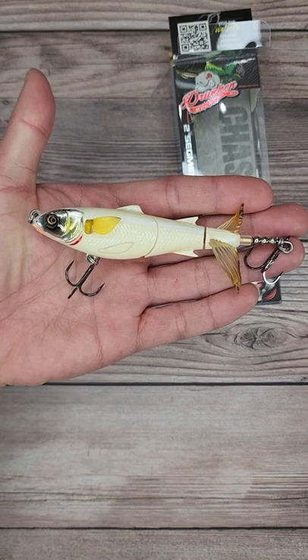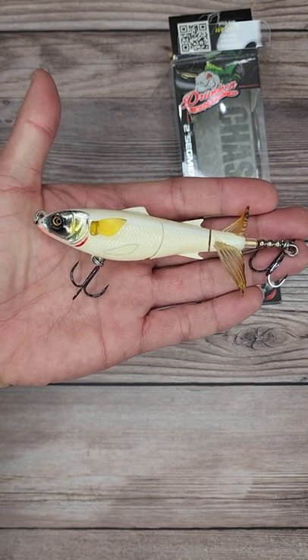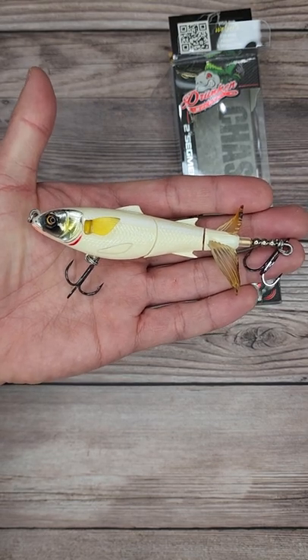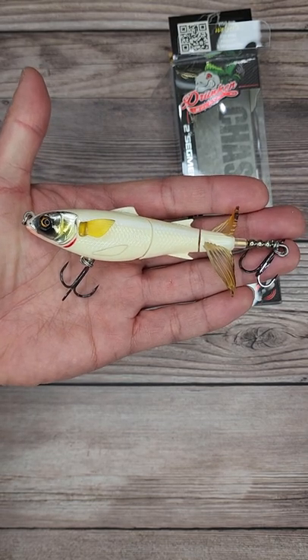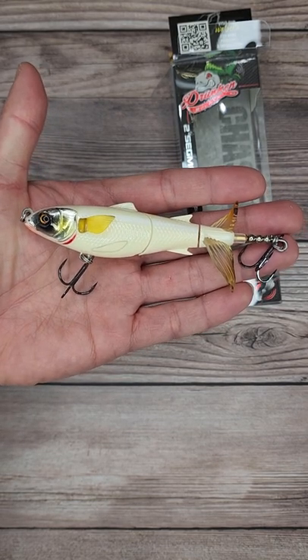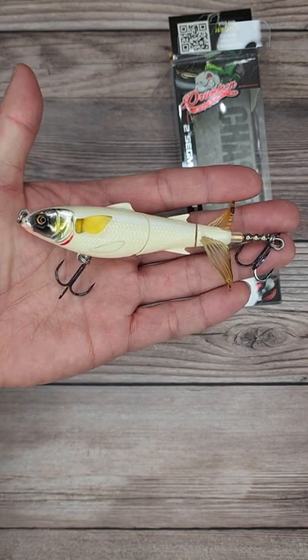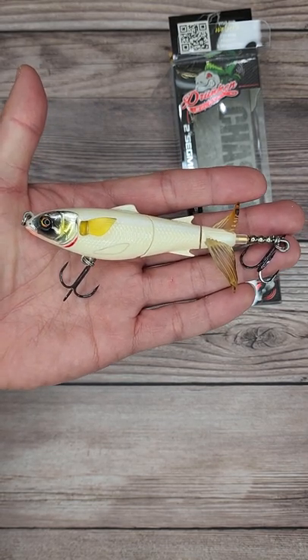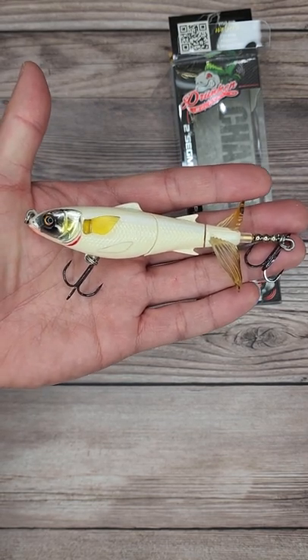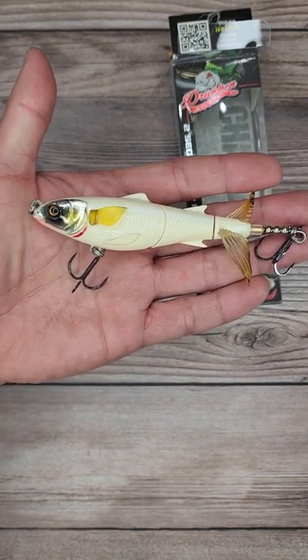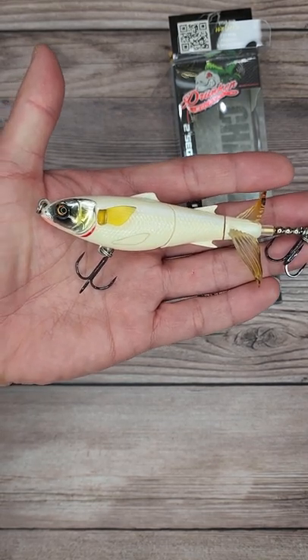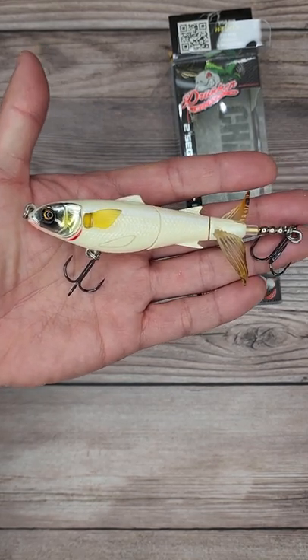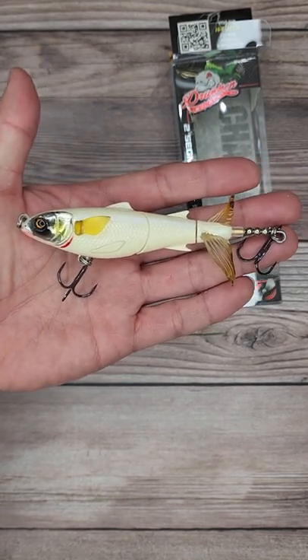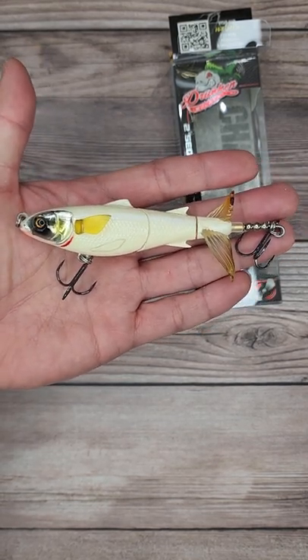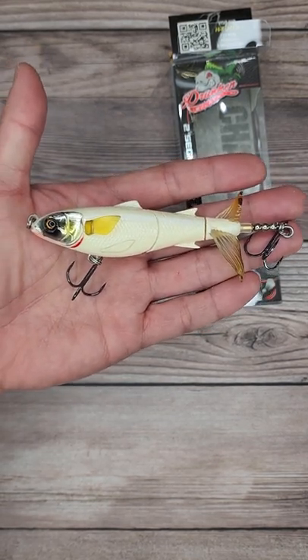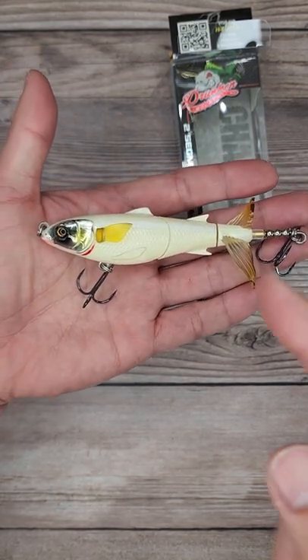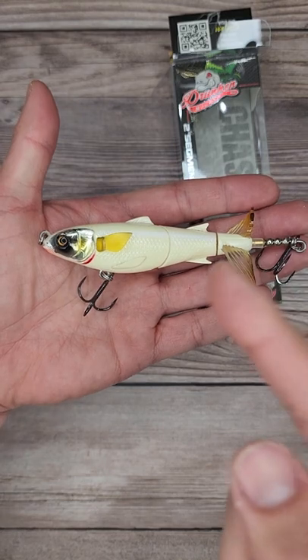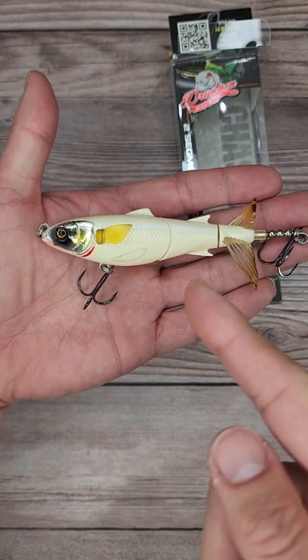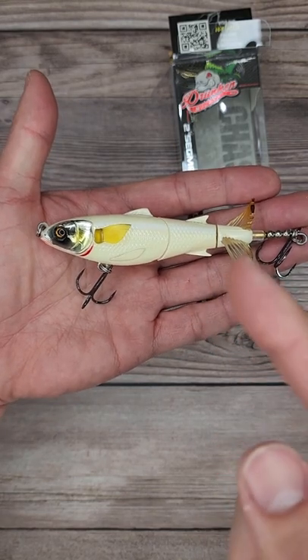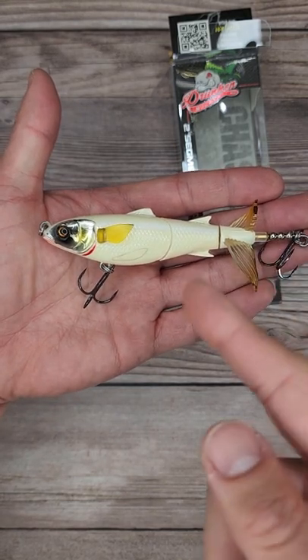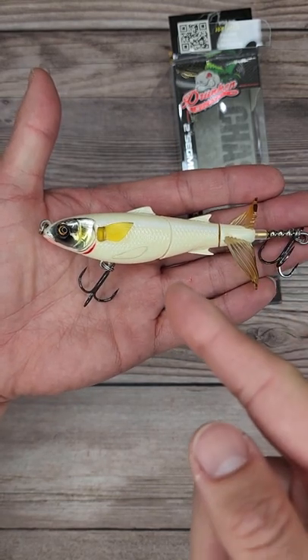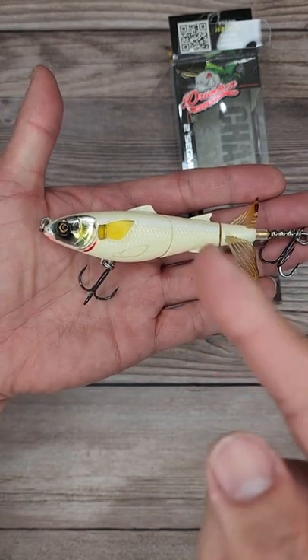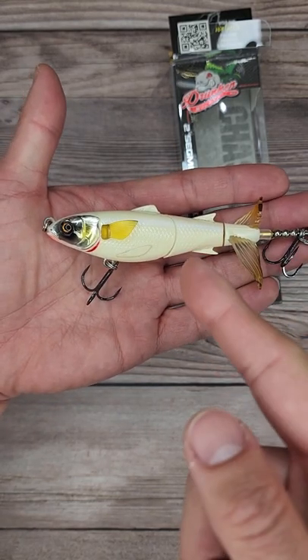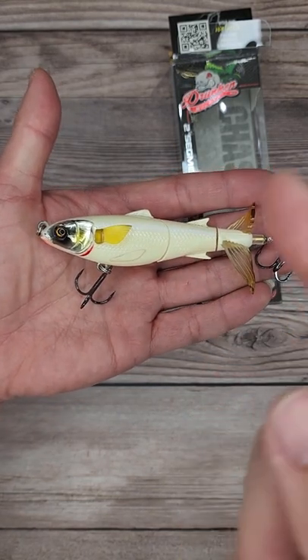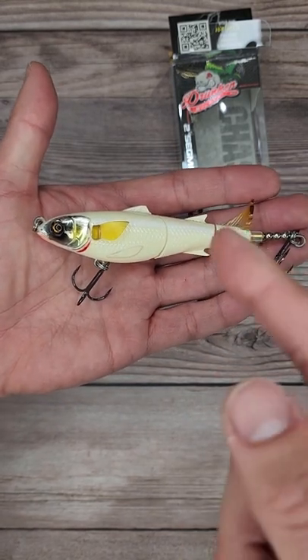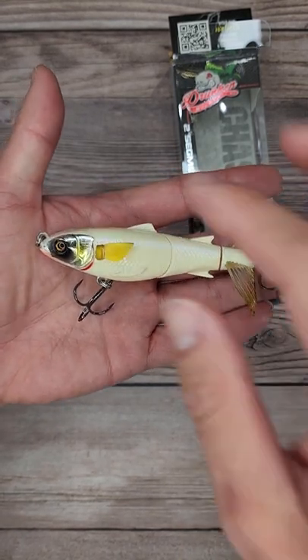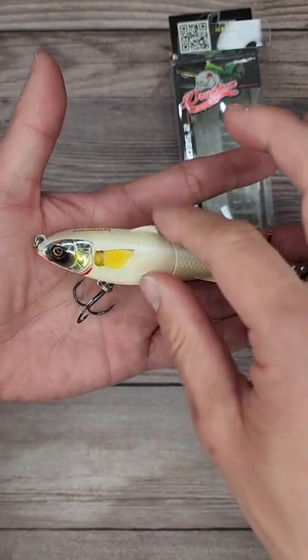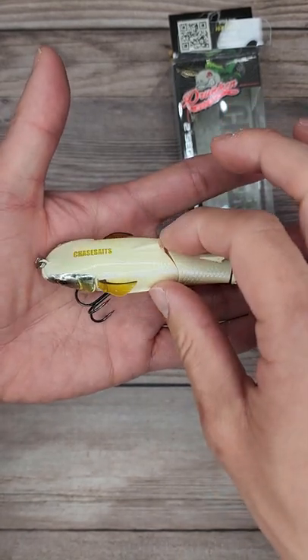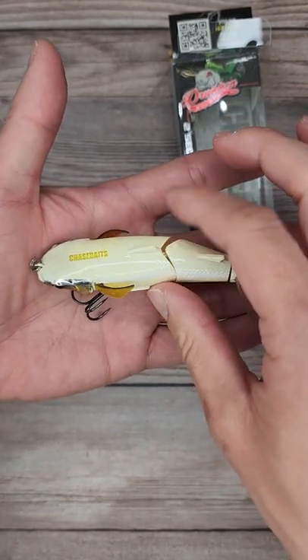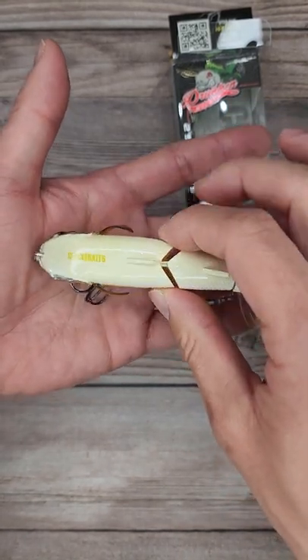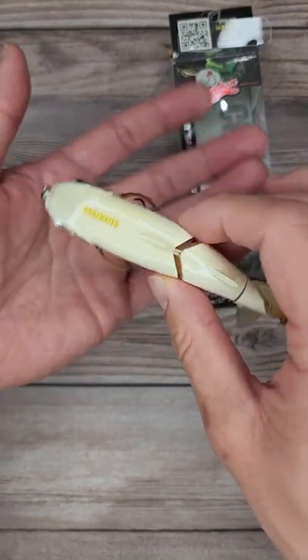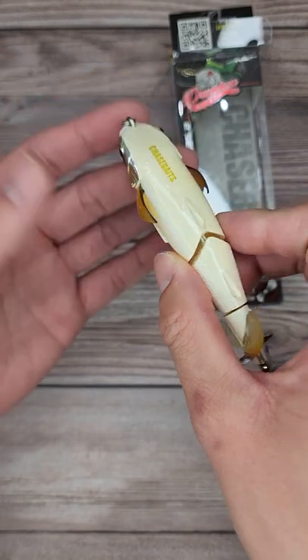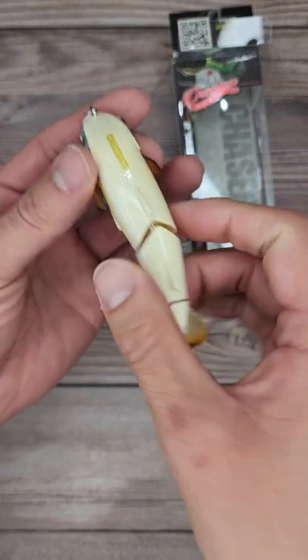All right folks, do you guys like the Whopper Plopper? The Whopper Plopper has been amazing for me. So when I saw this guy here from Chase Bates — this is called the Drunken Mullet. Wow, this thing is crazy.